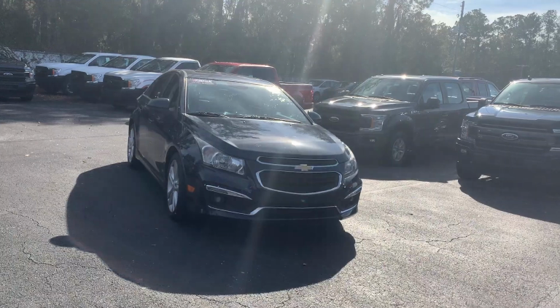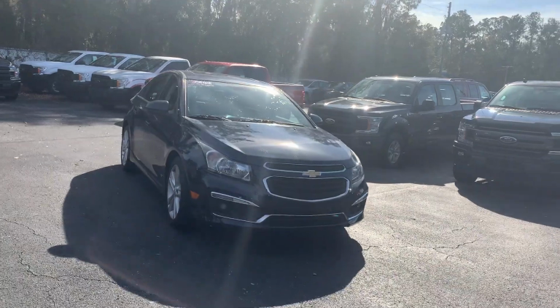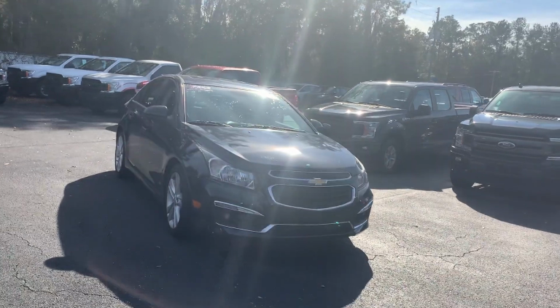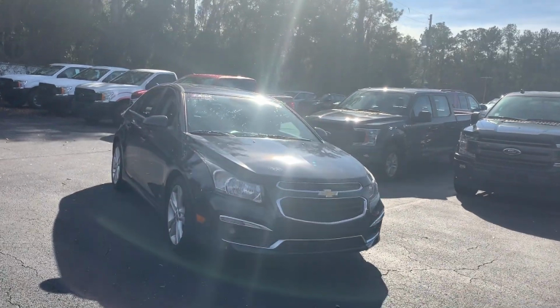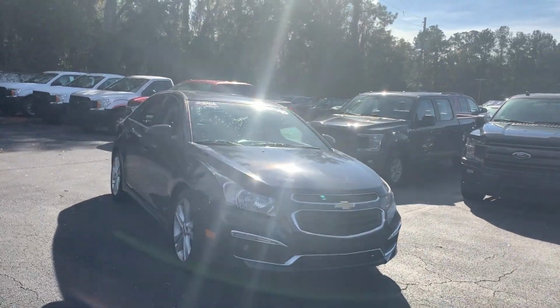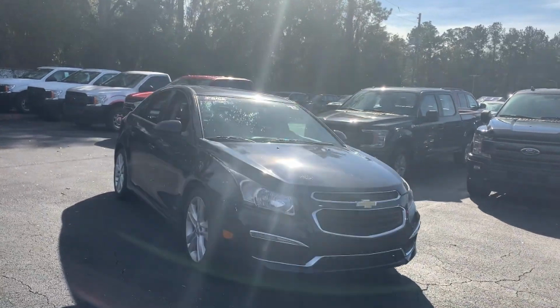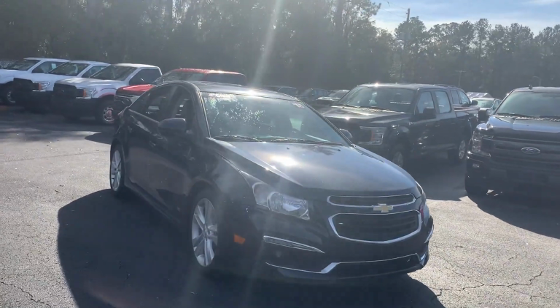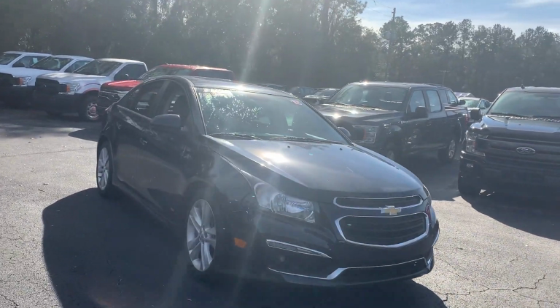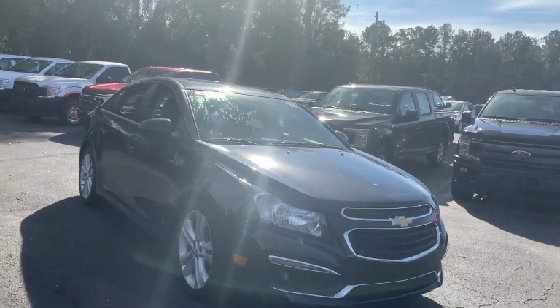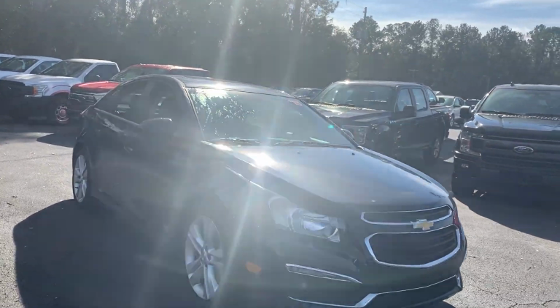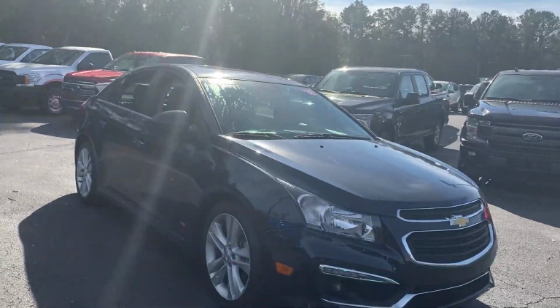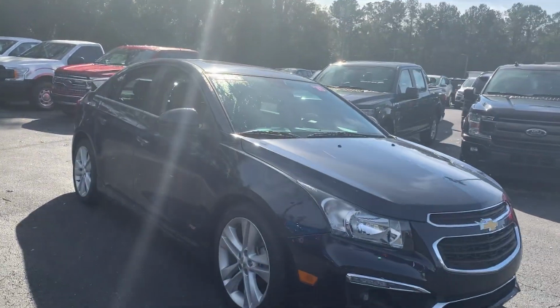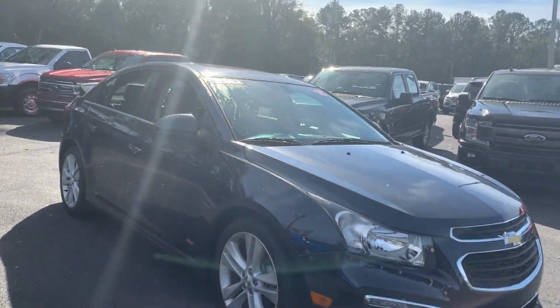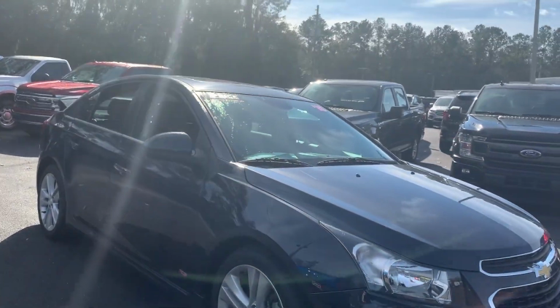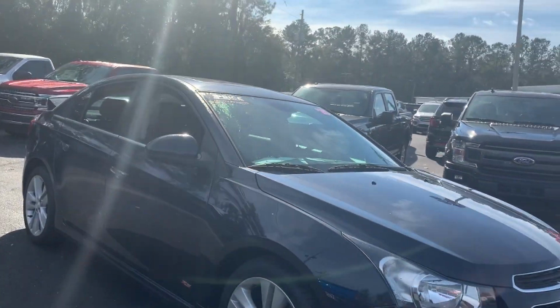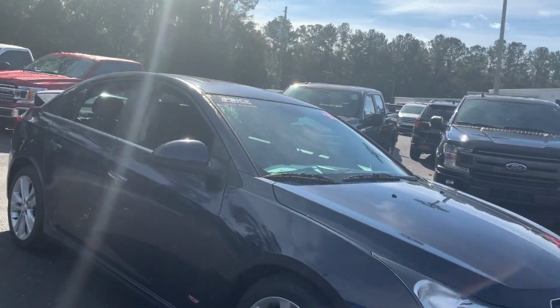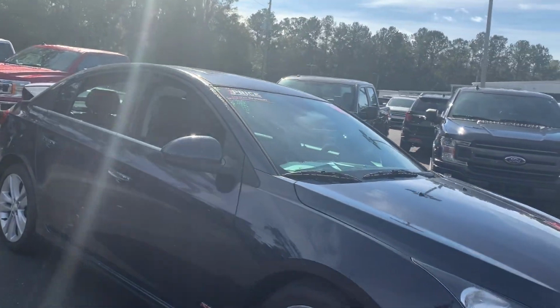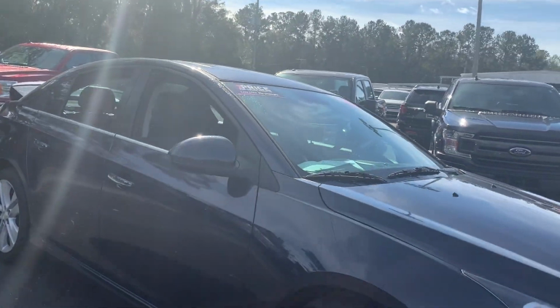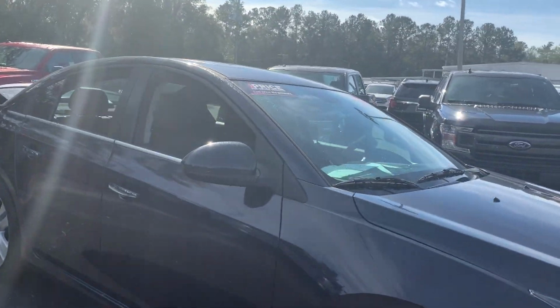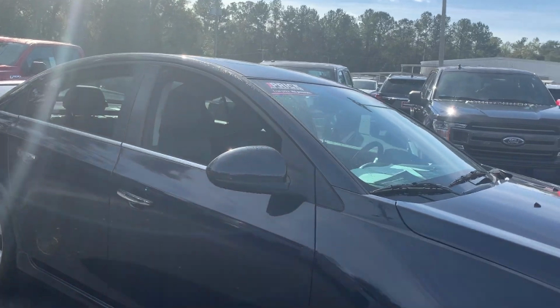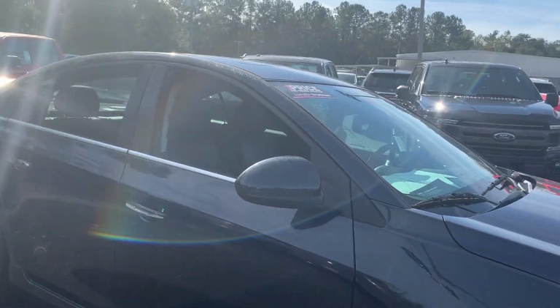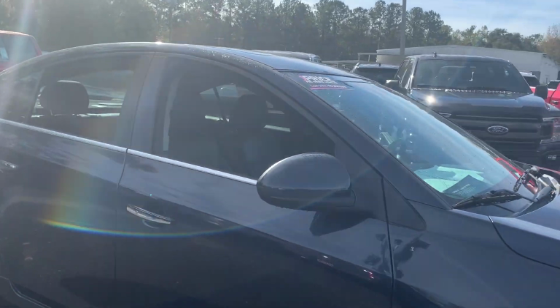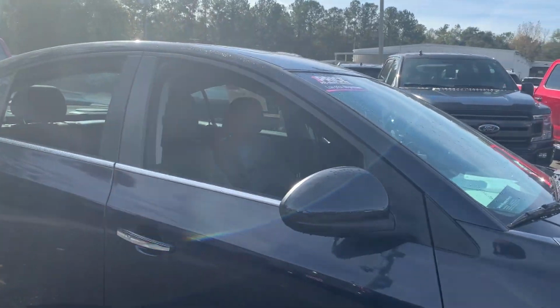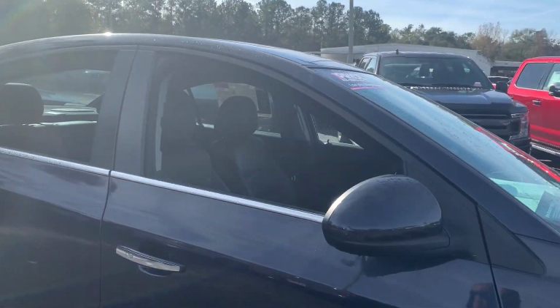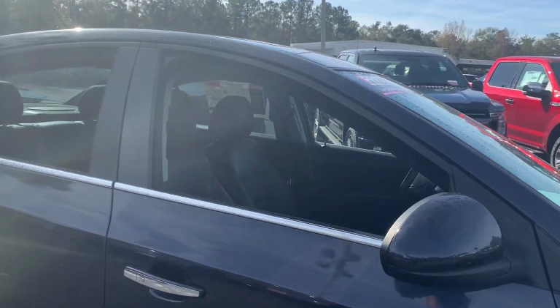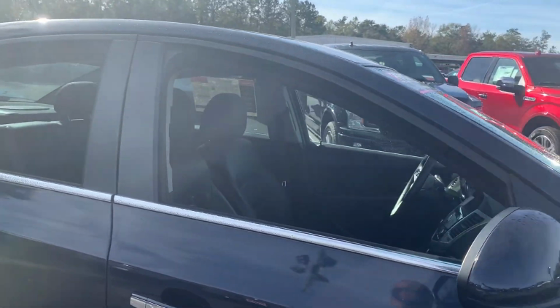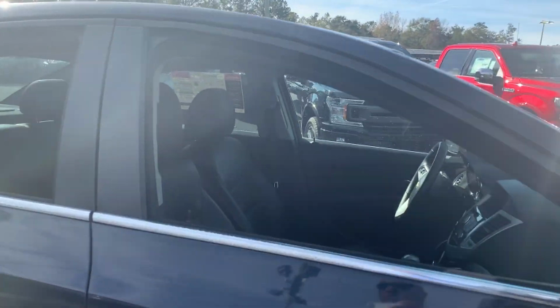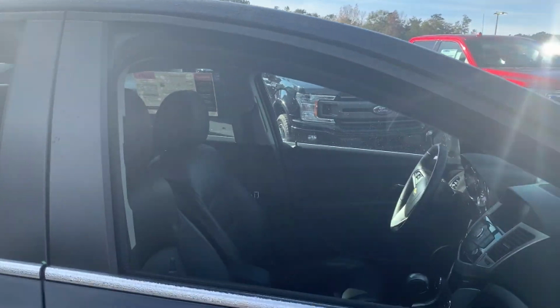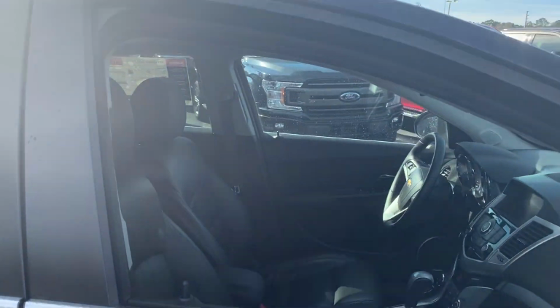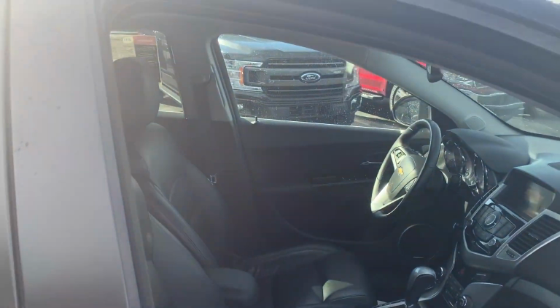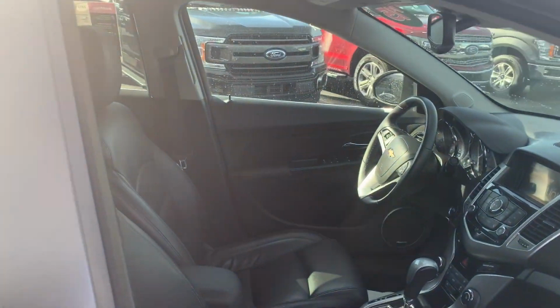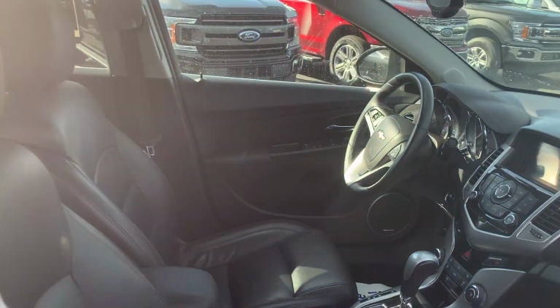This is a 2015 Chevrolet Cruze RS, blue over black leather interior.